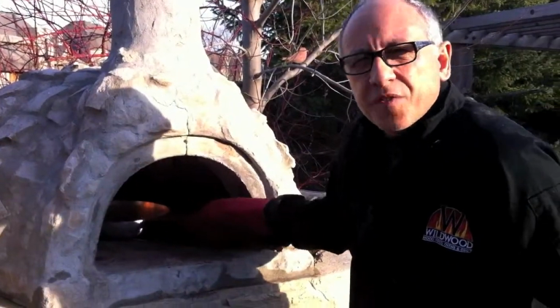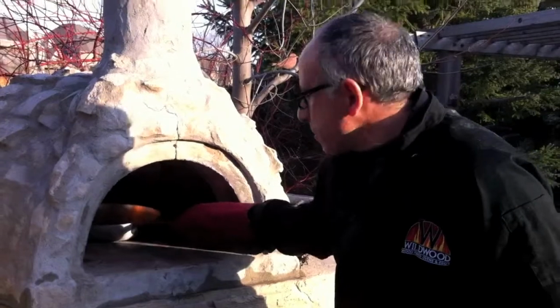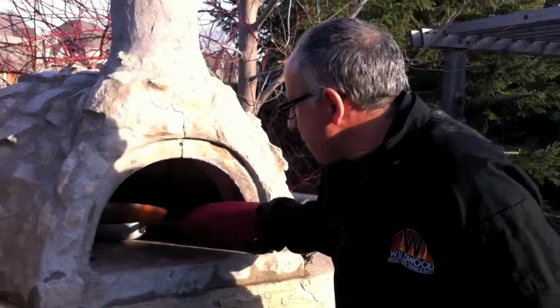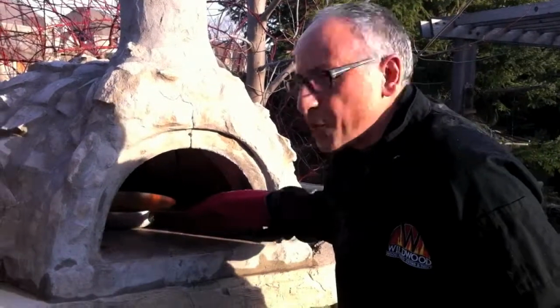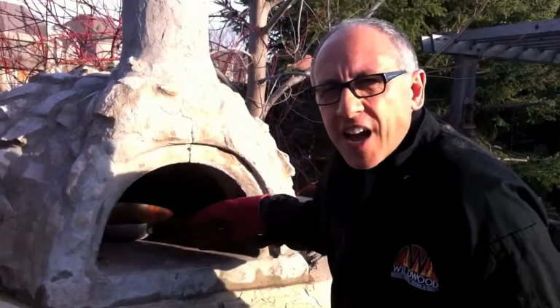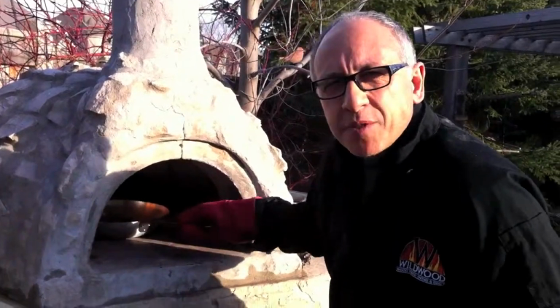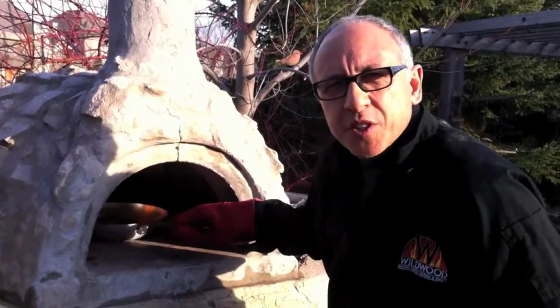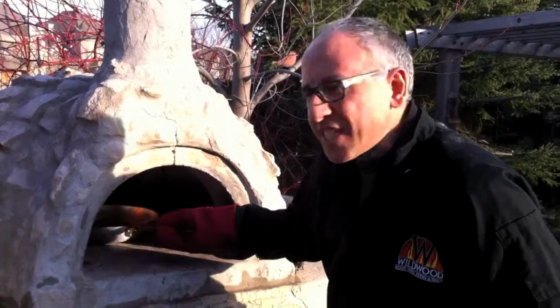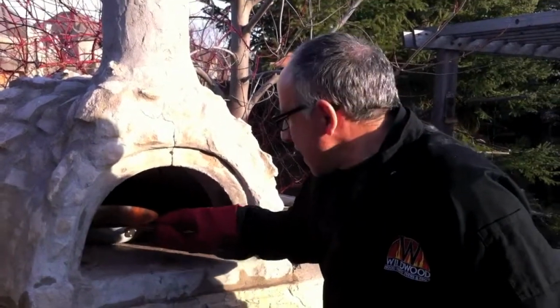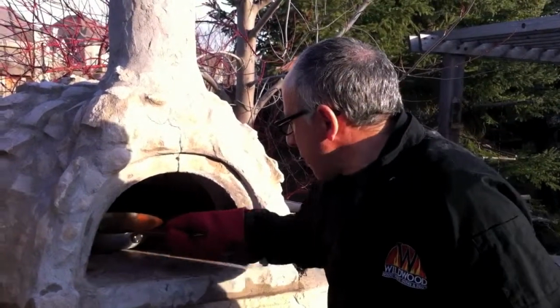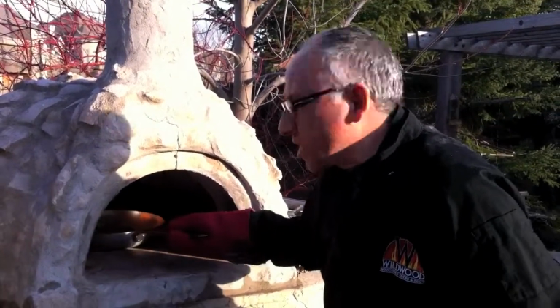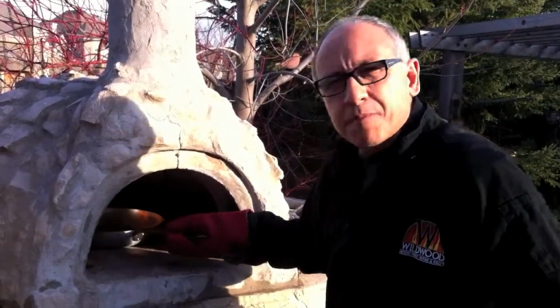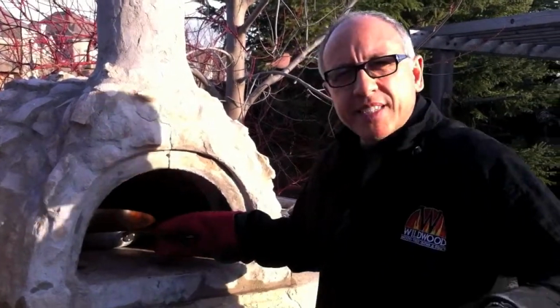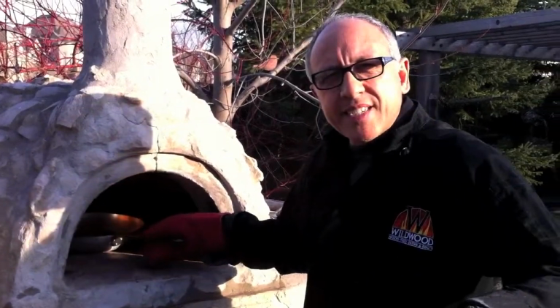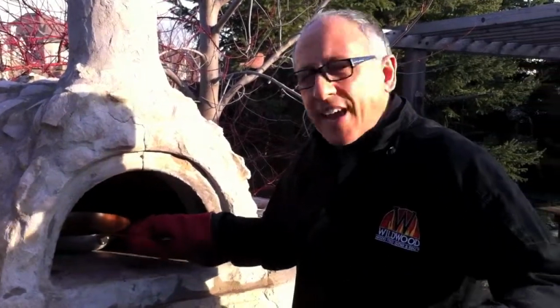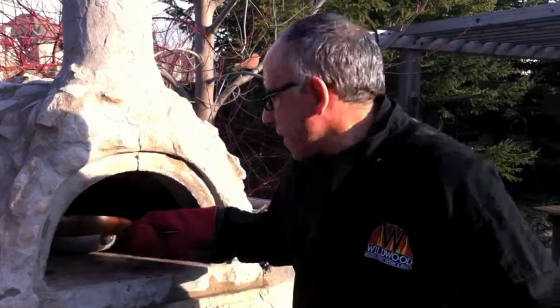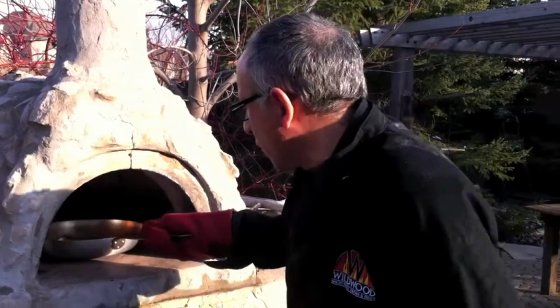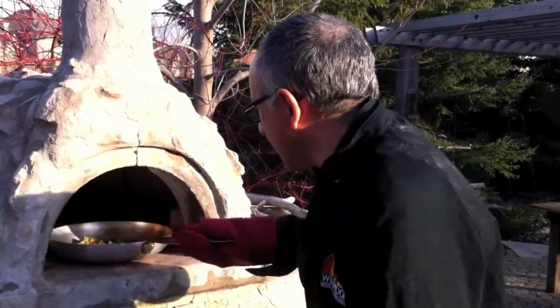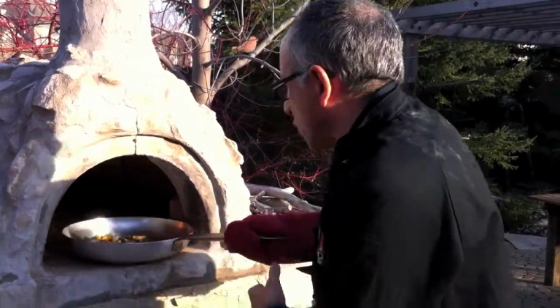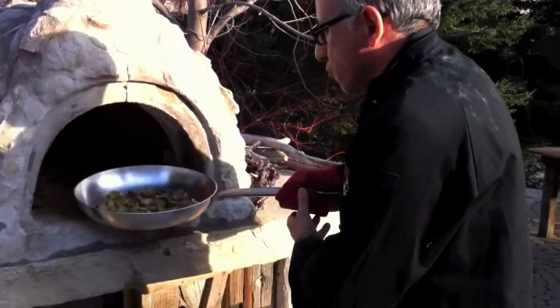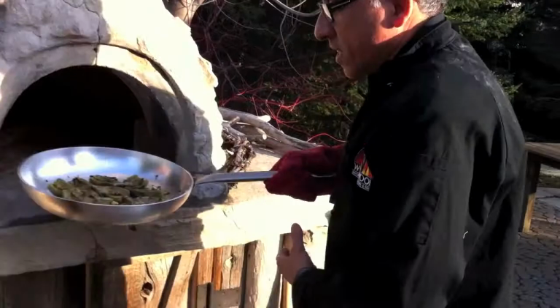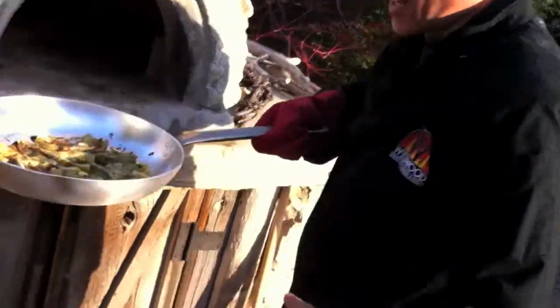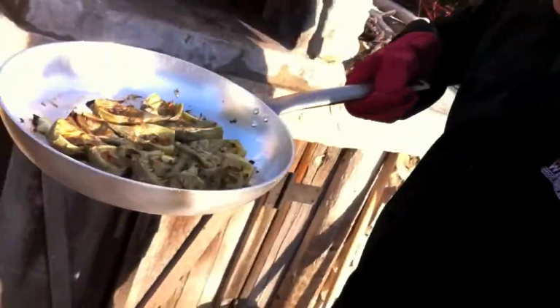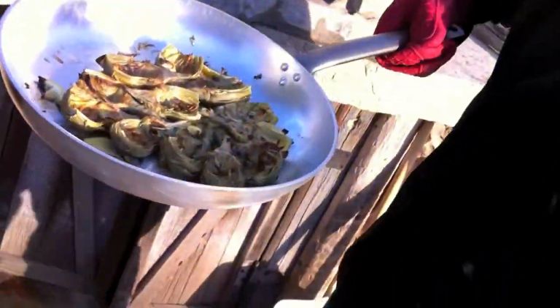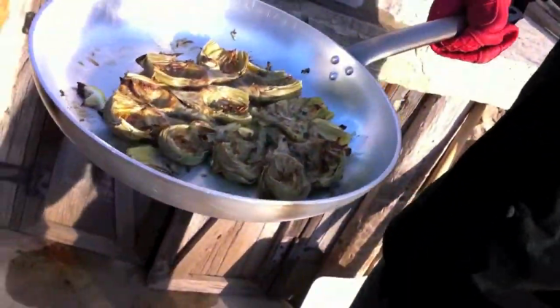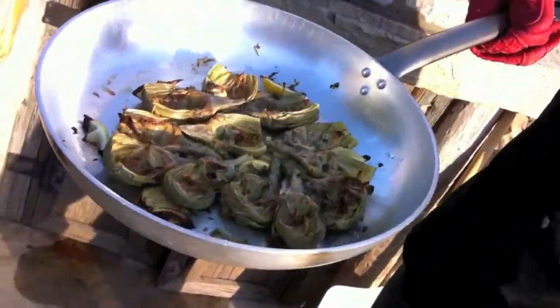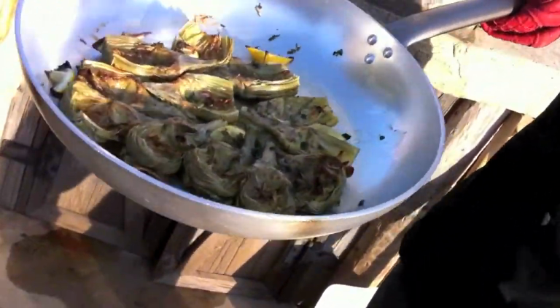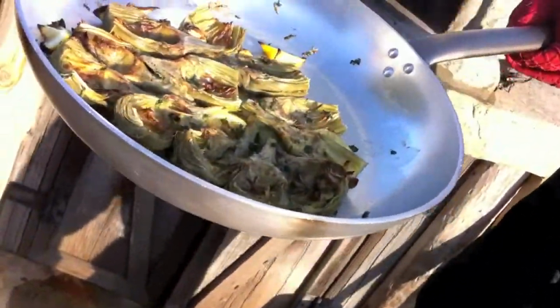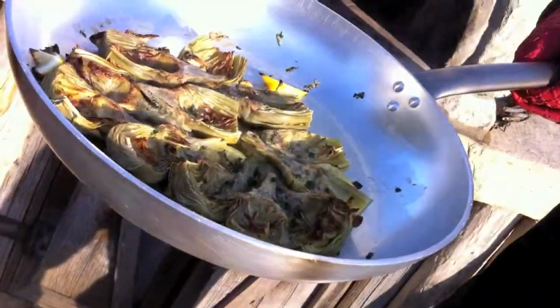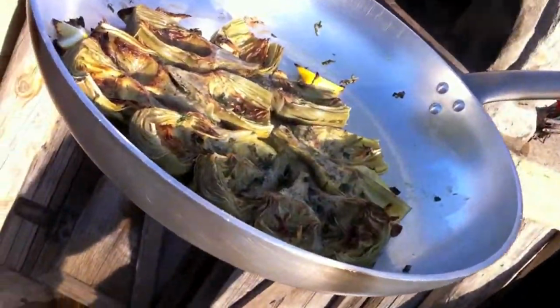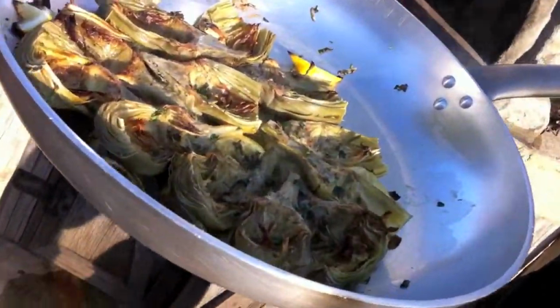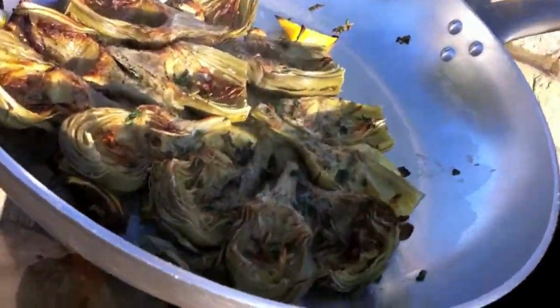Fired up the oven for the first time for the season and we did some pizzas — and look at this little treat. Beautiful fire roasted artichokes.